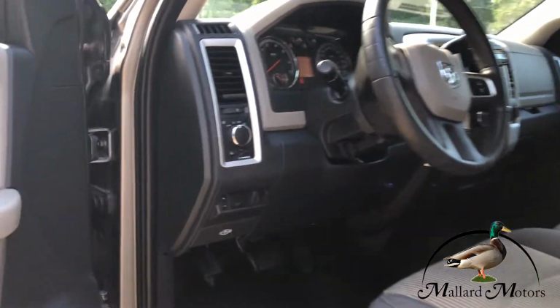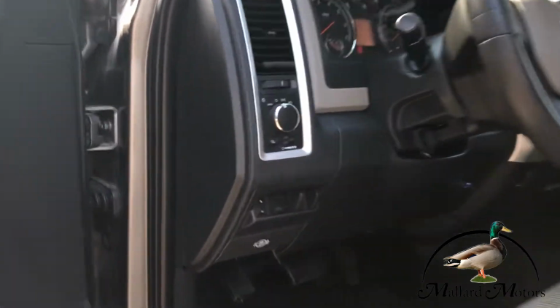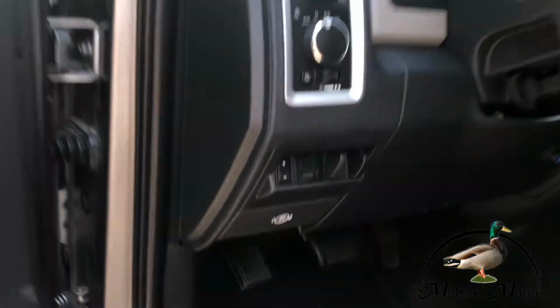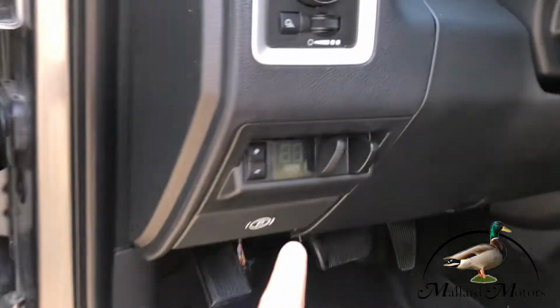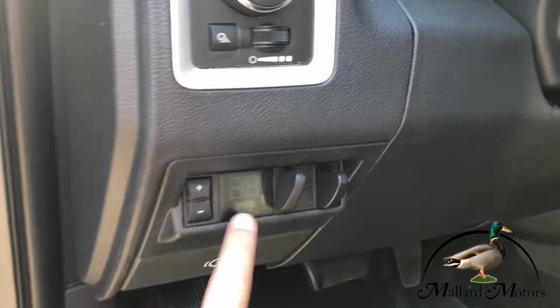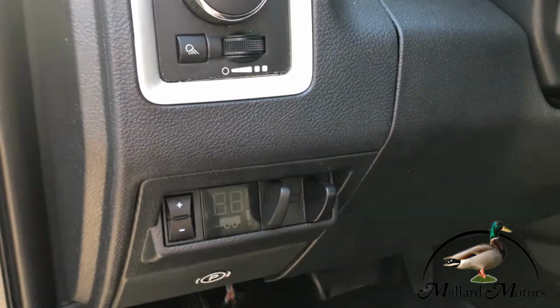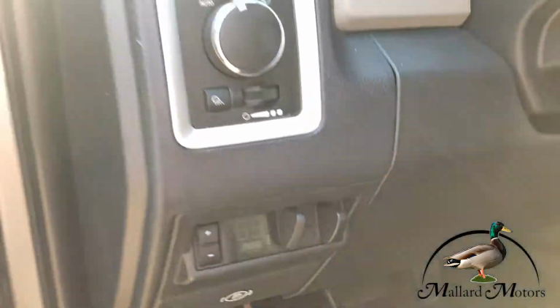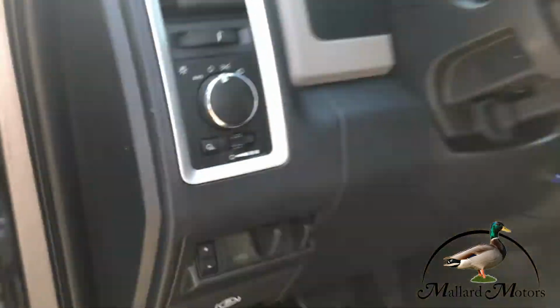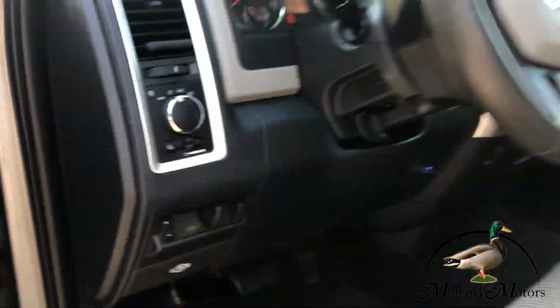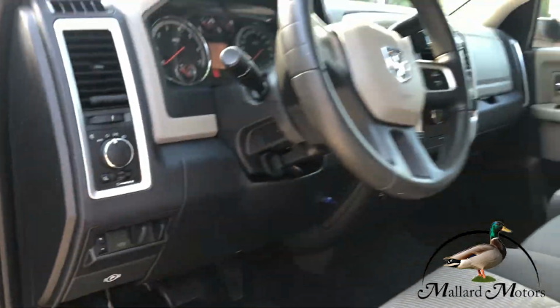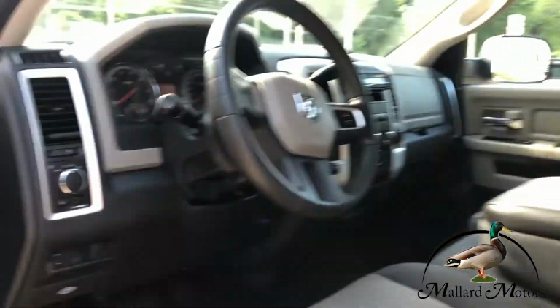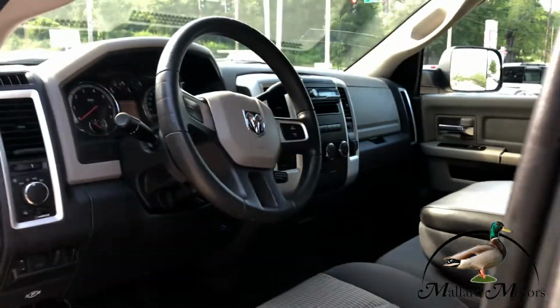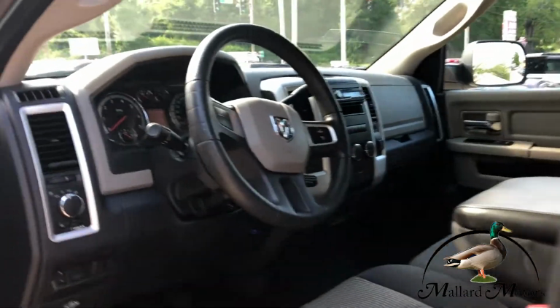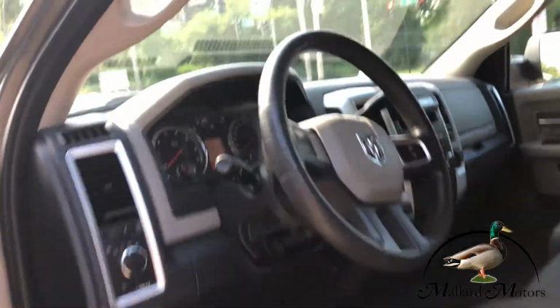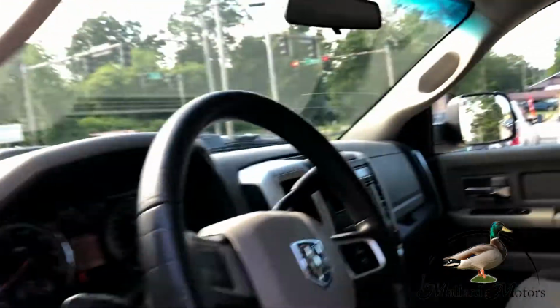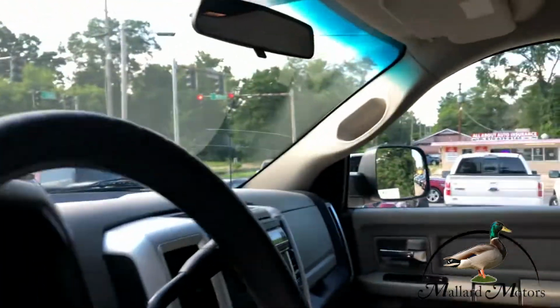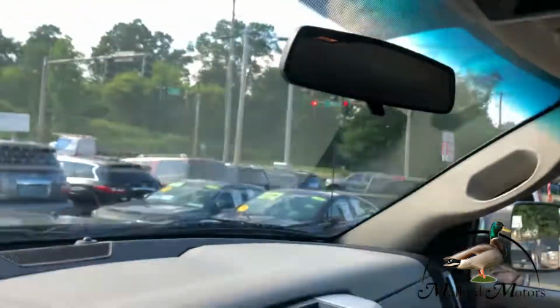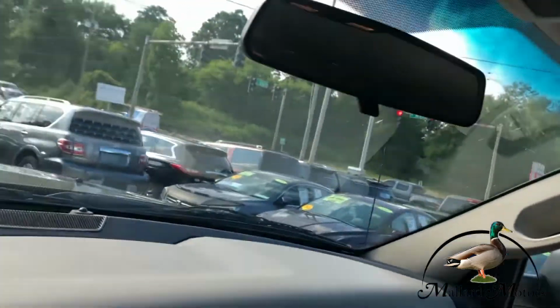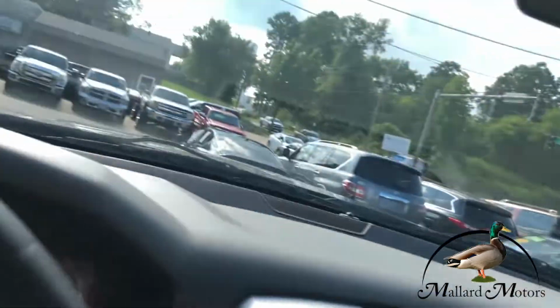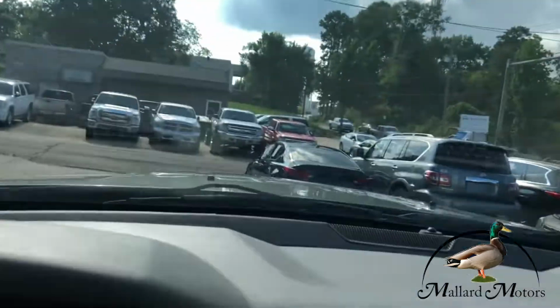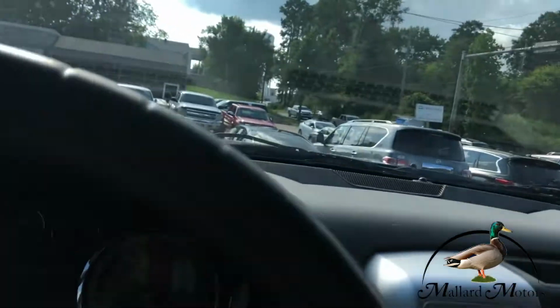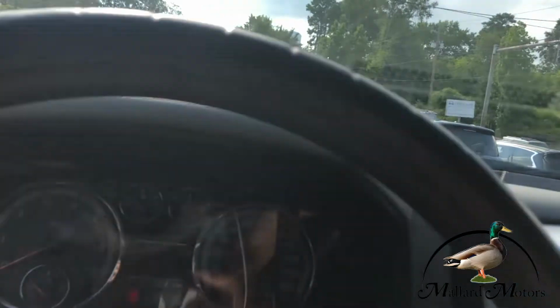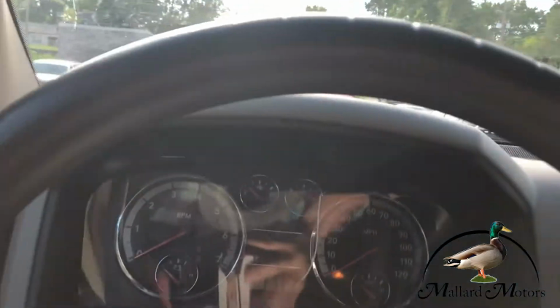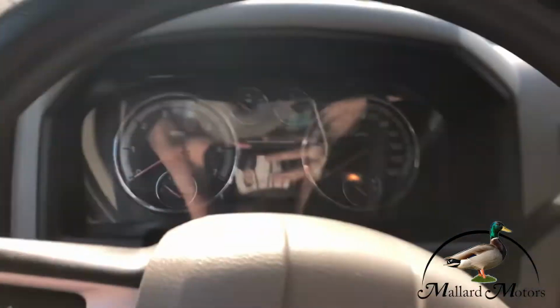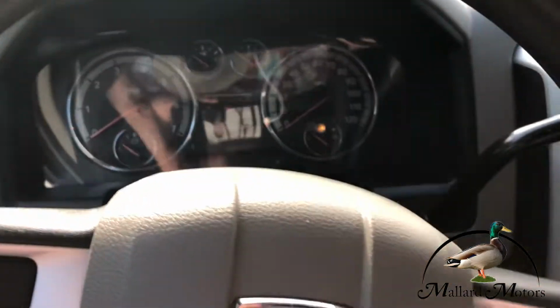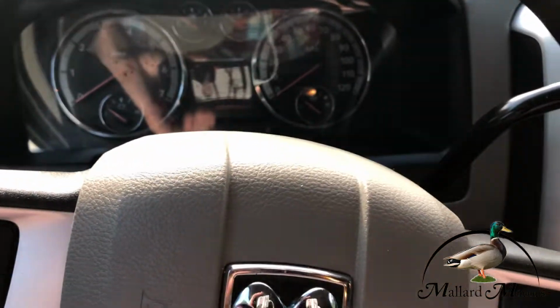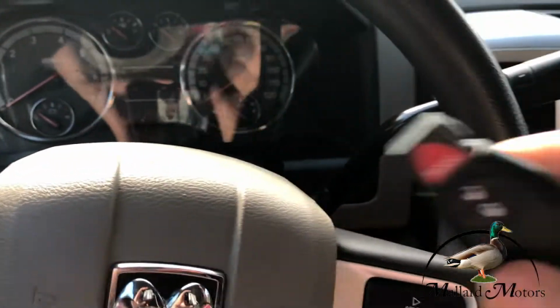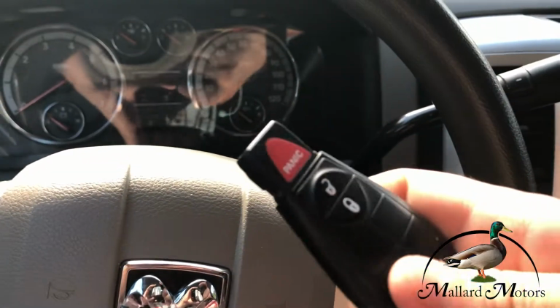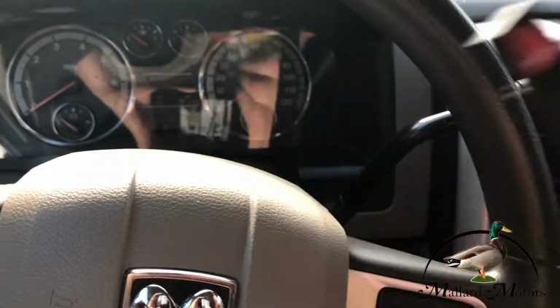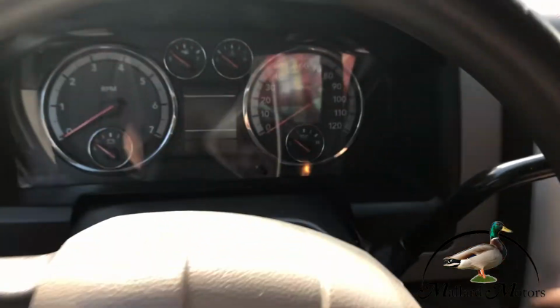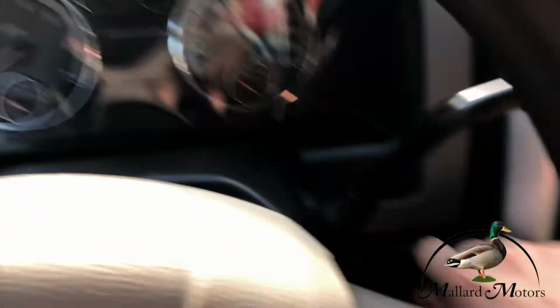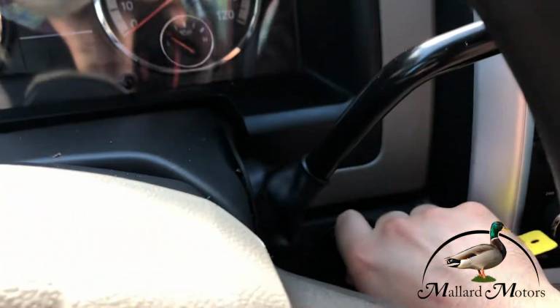Right here, you got your trailer brake system. The key fob works as the actual key.